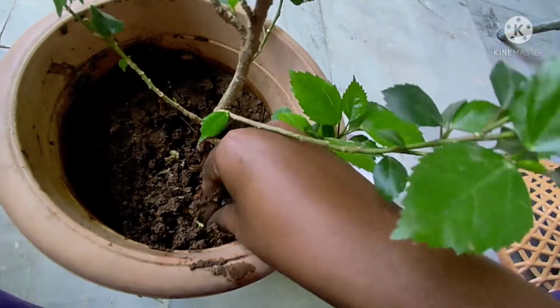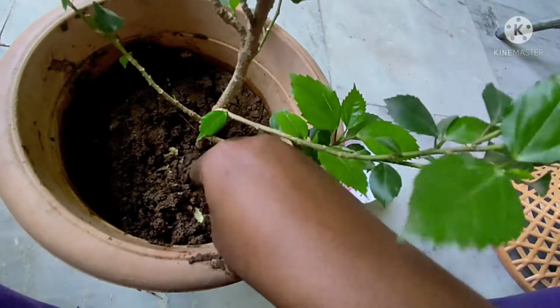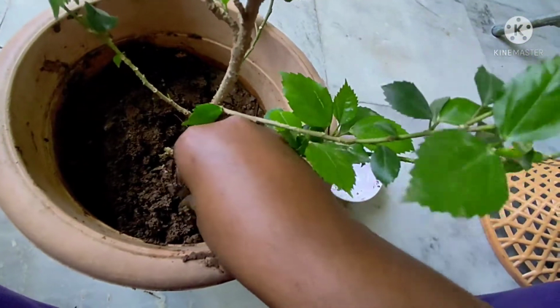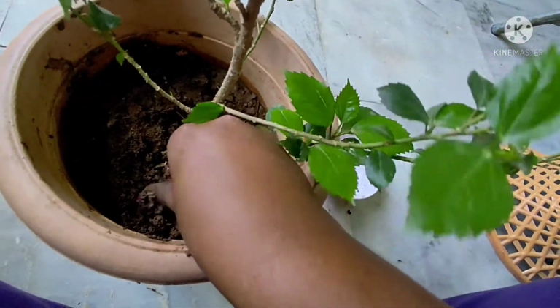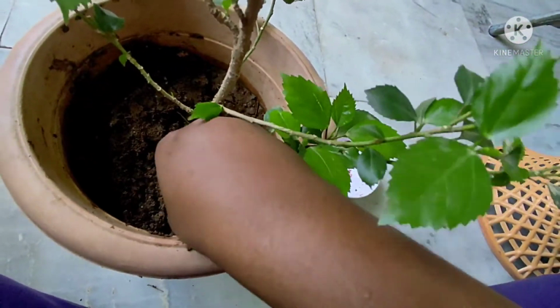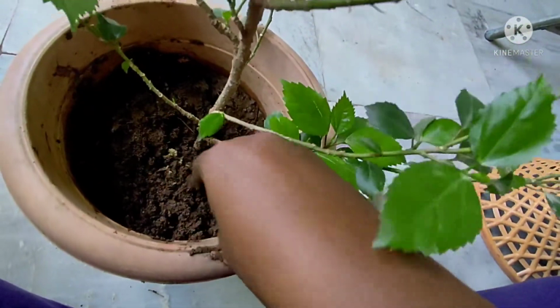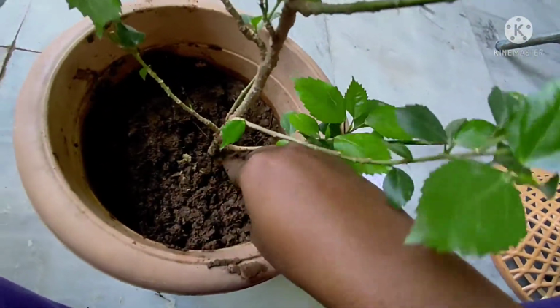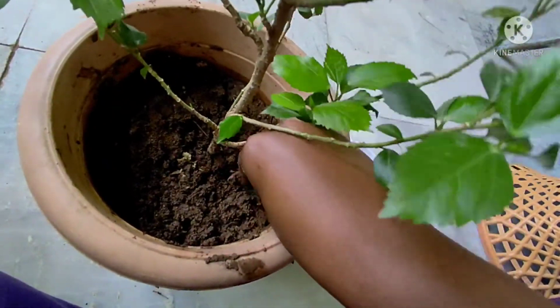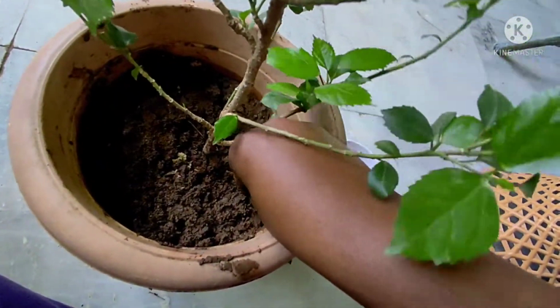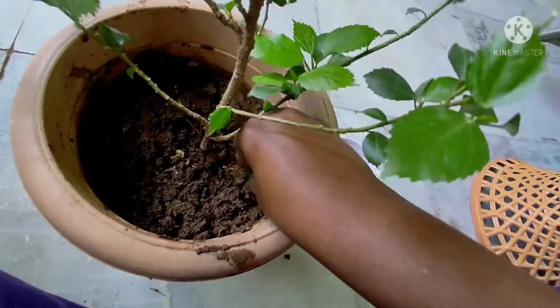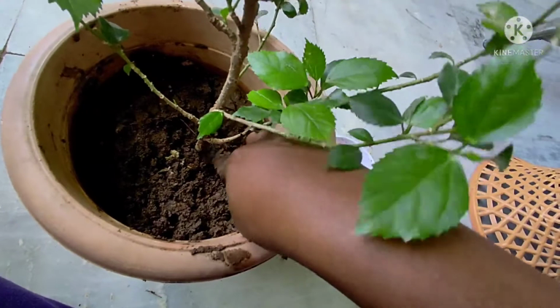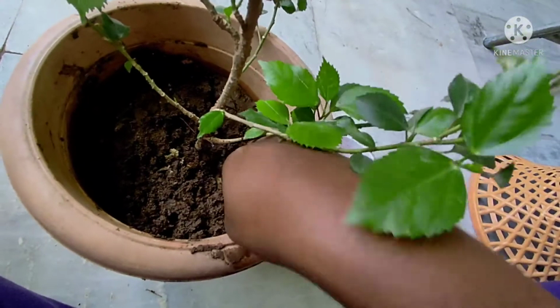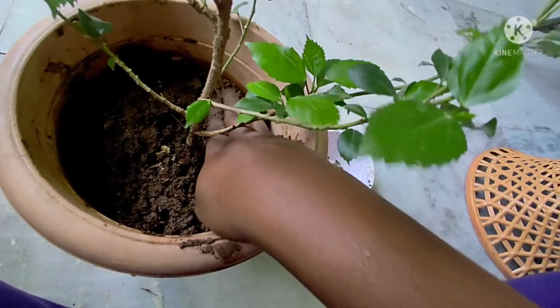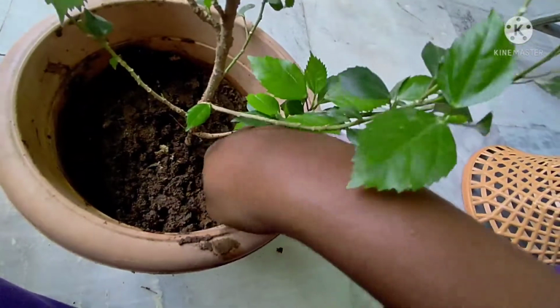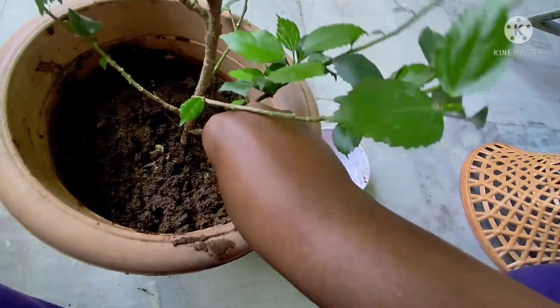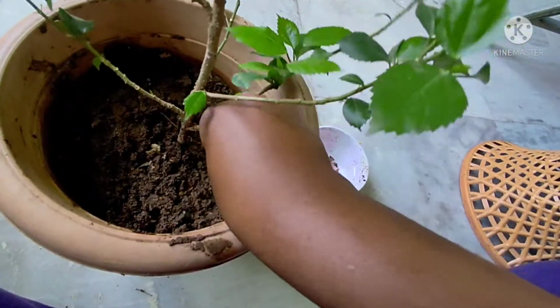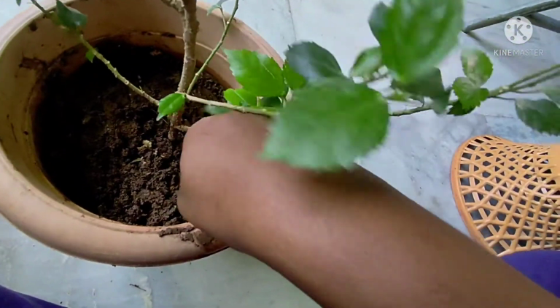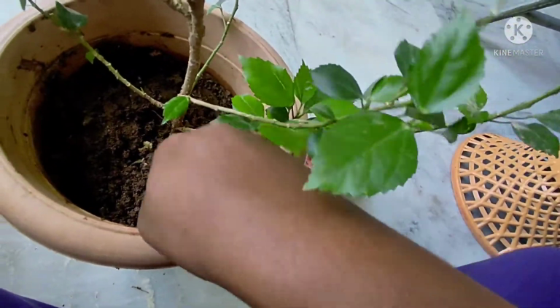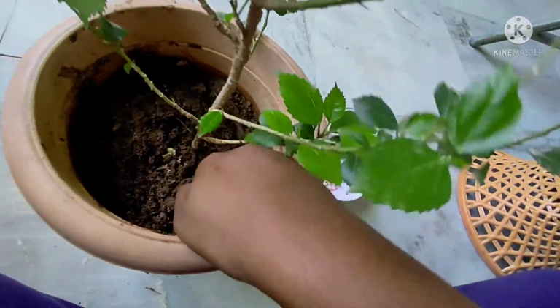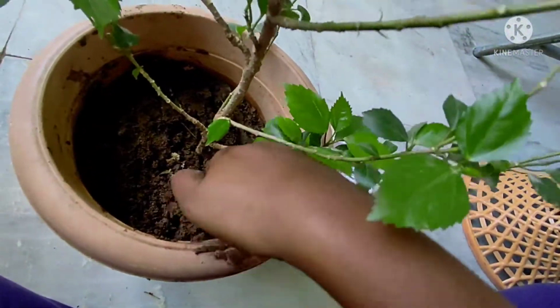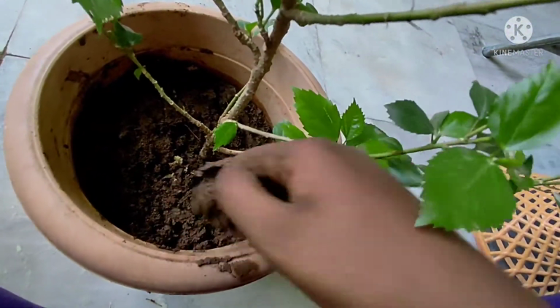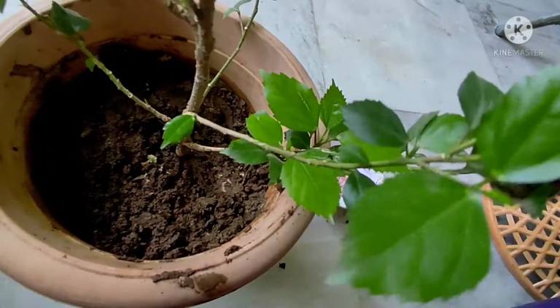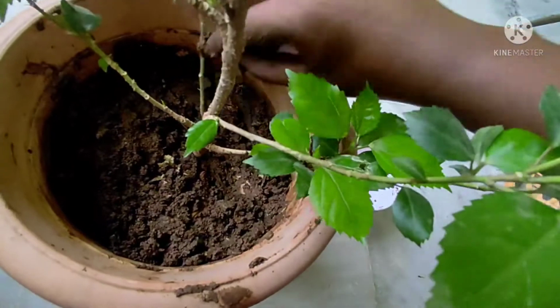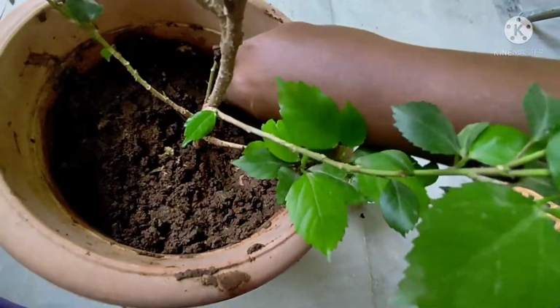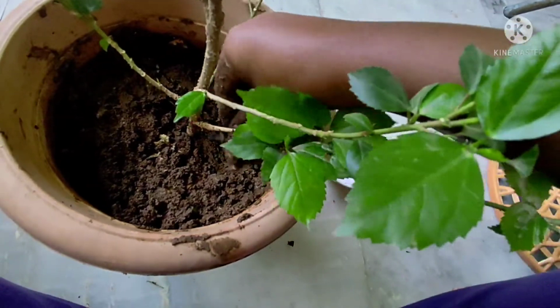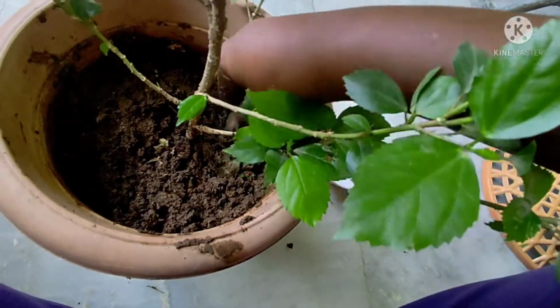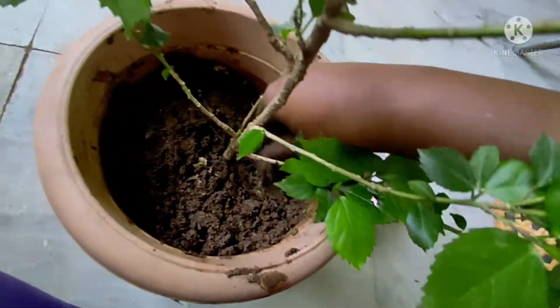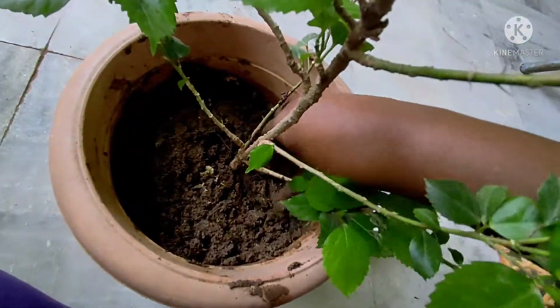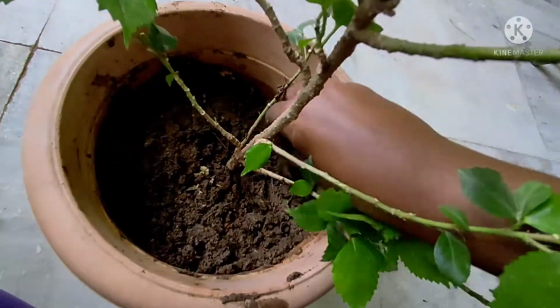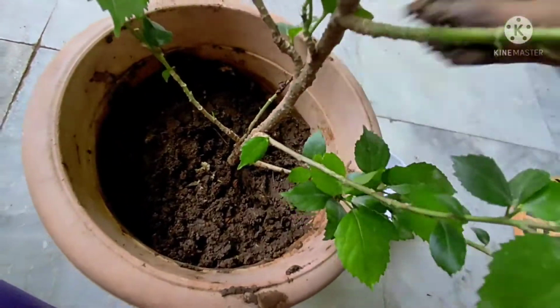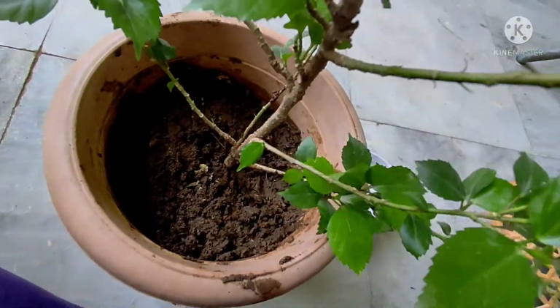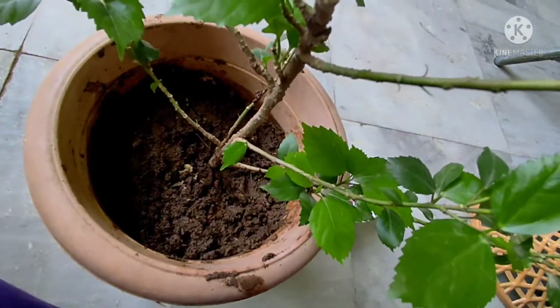We will use 2 cups of water. This time, it will decompose, degrade, and make a nice, natural manner. You can help flowering. Good result.